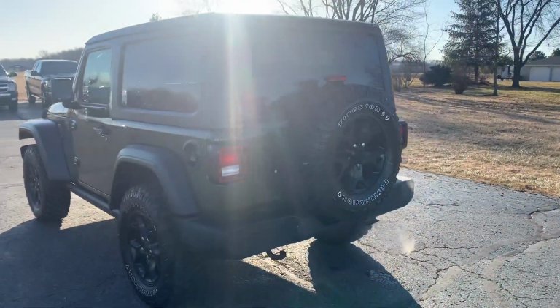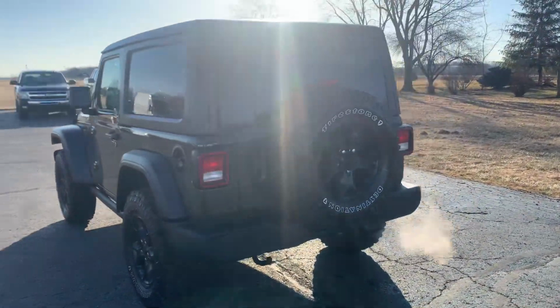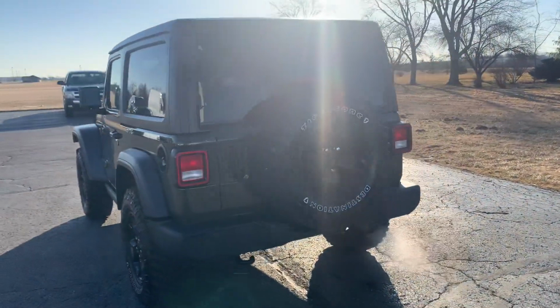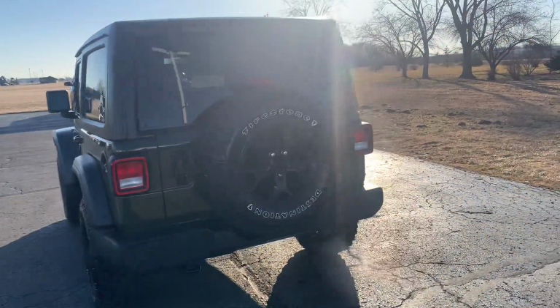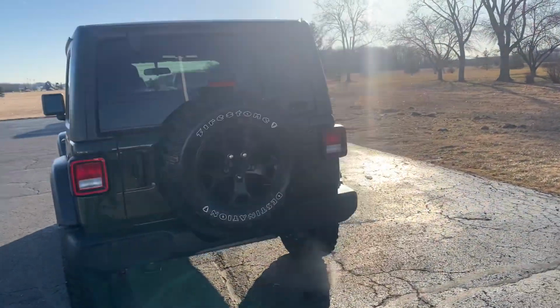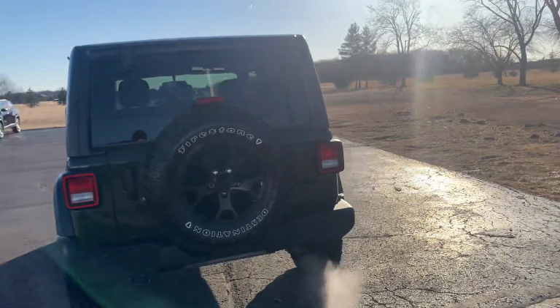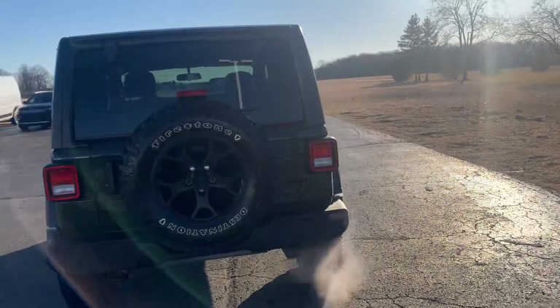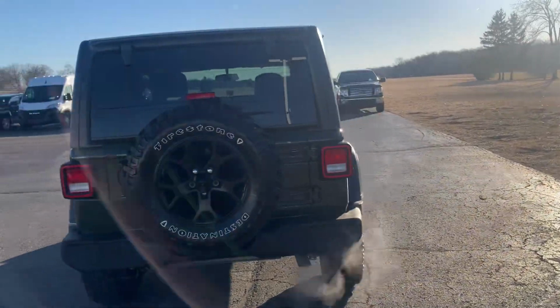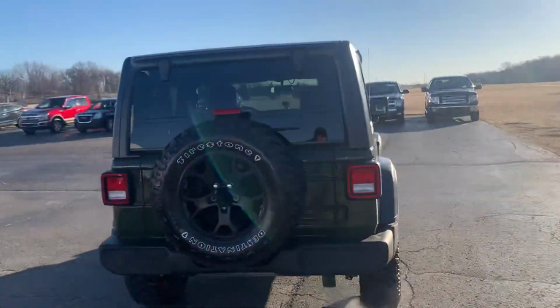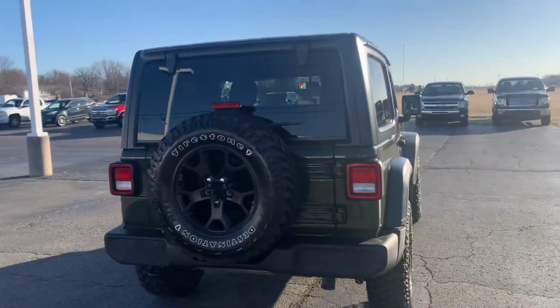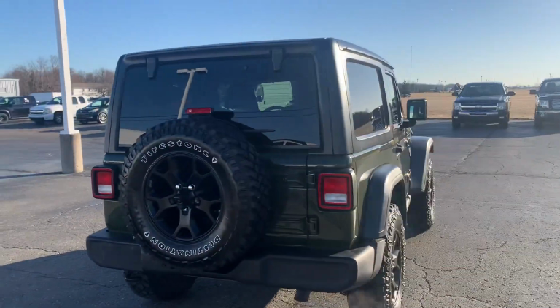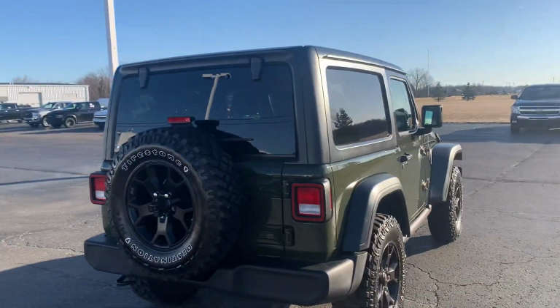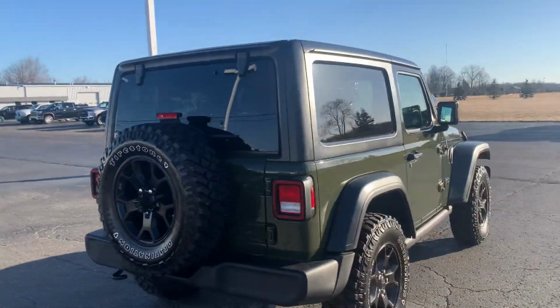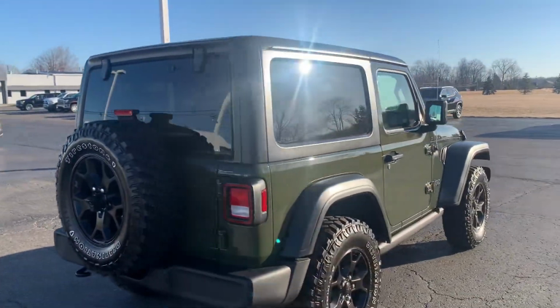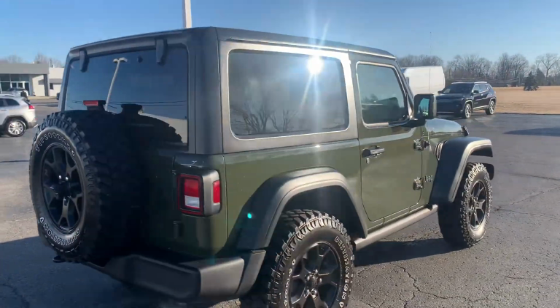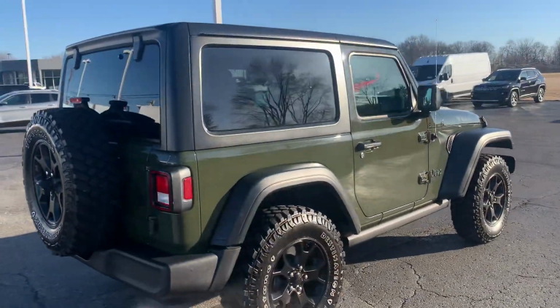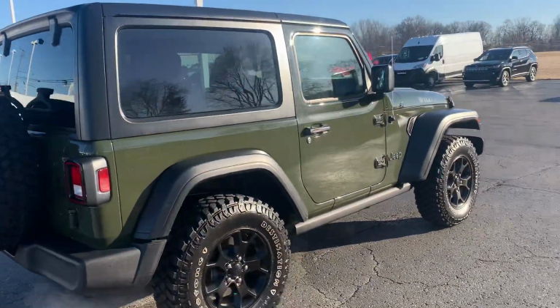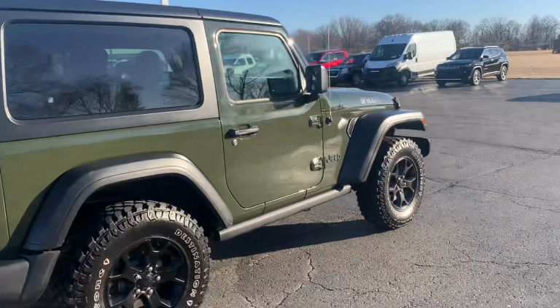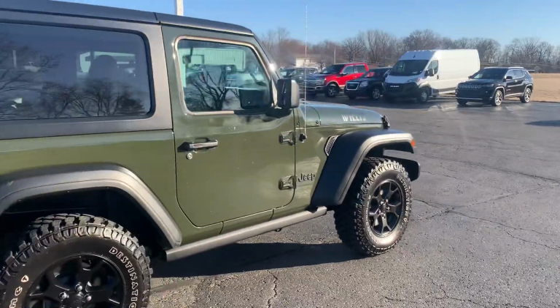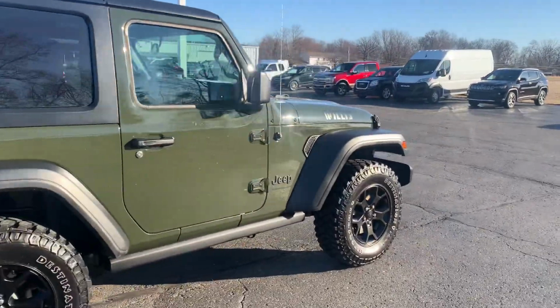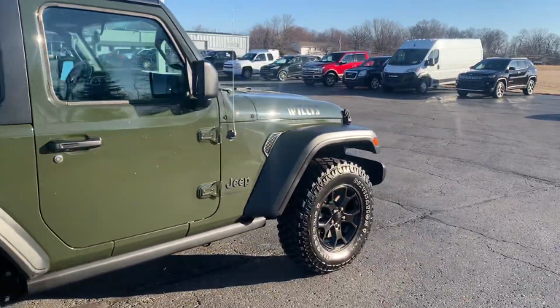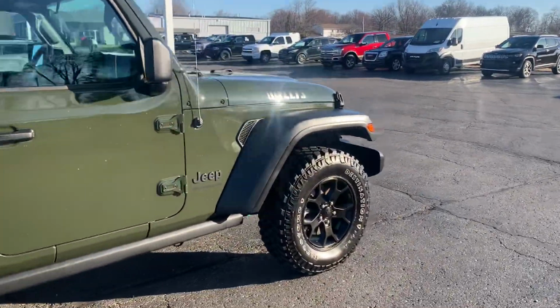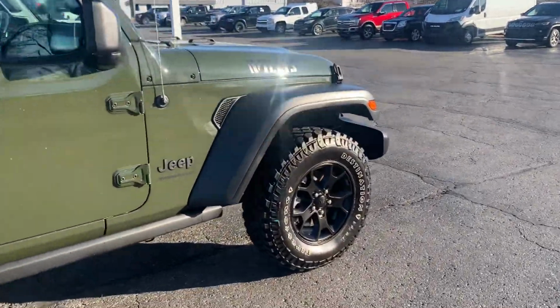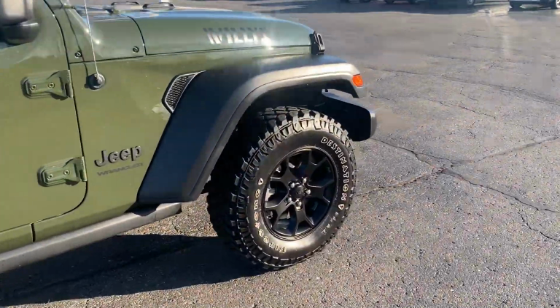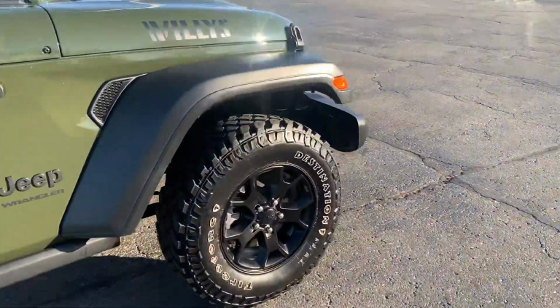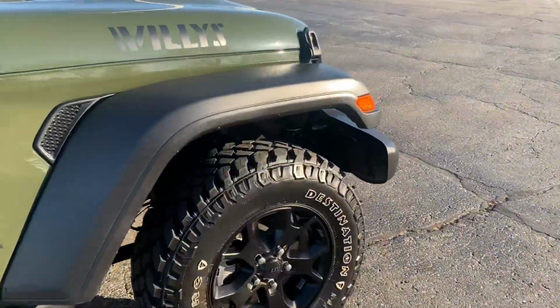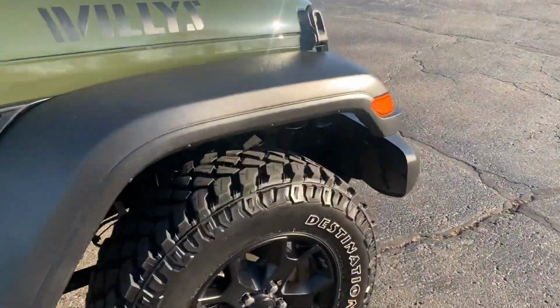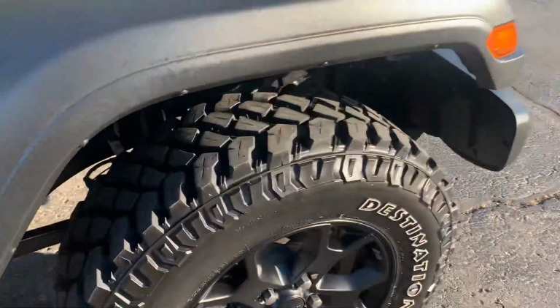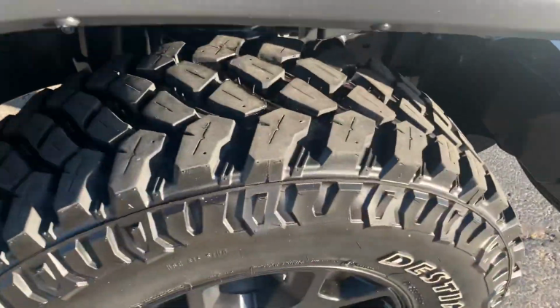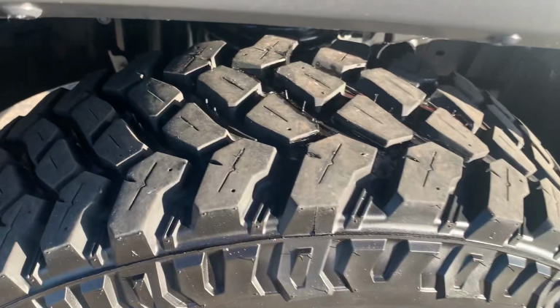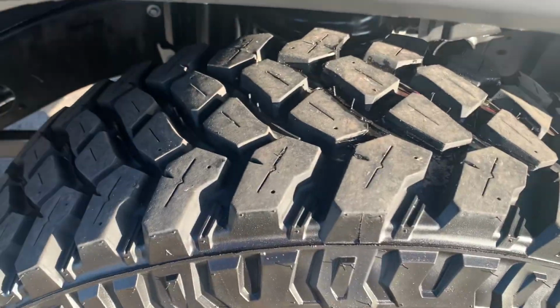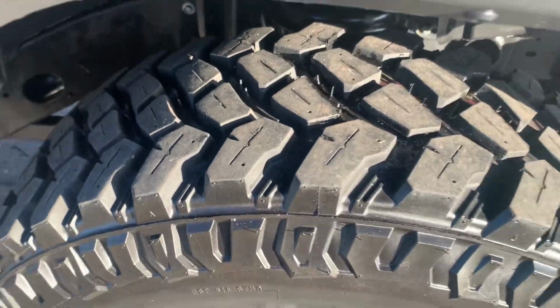This one does have the hard top. It's in nice shape along the outside. Tires are in good shape all the way around.